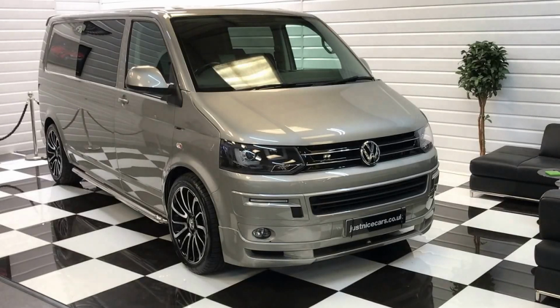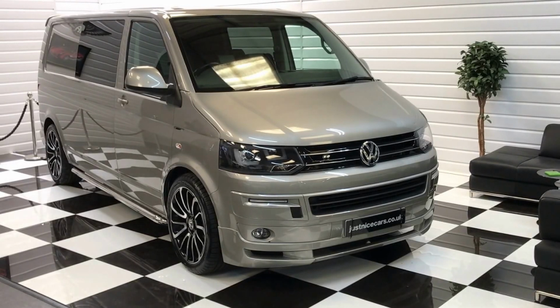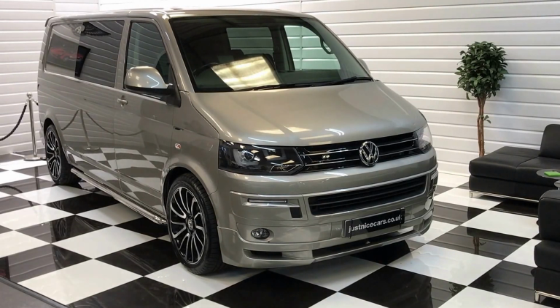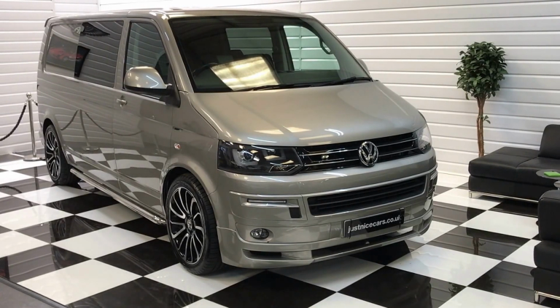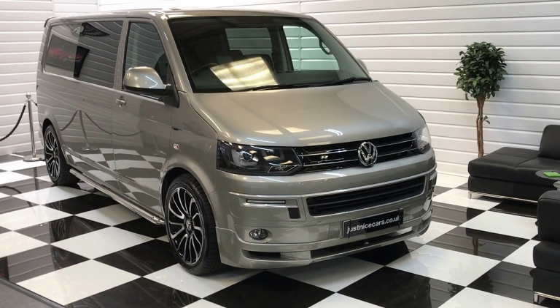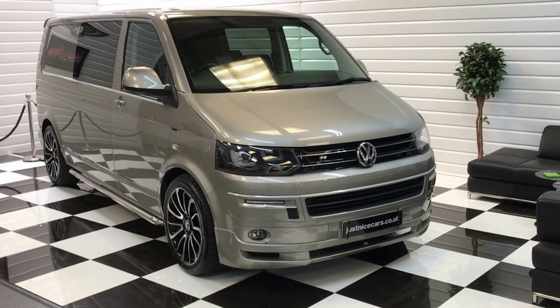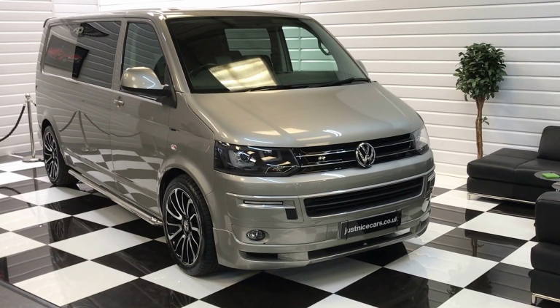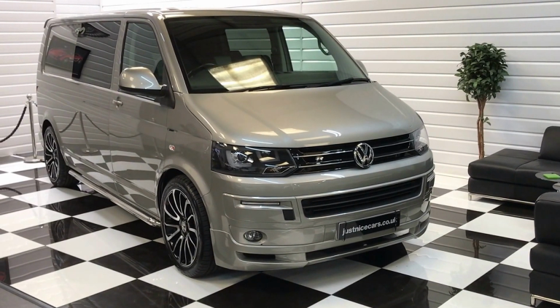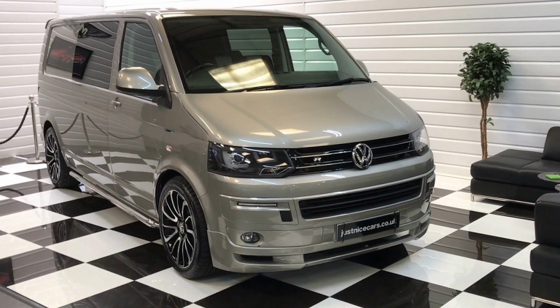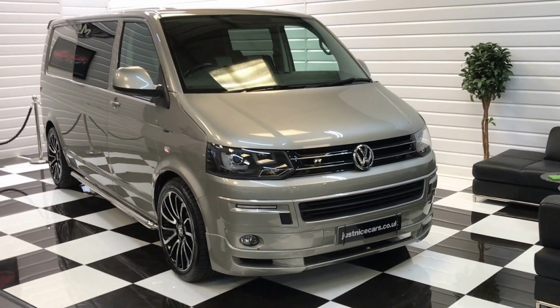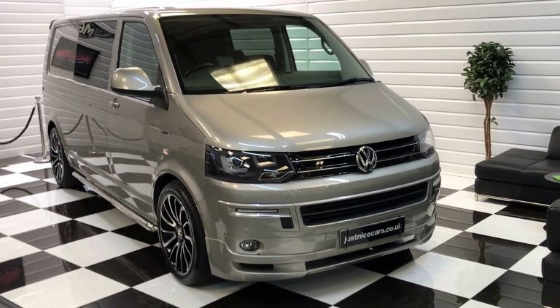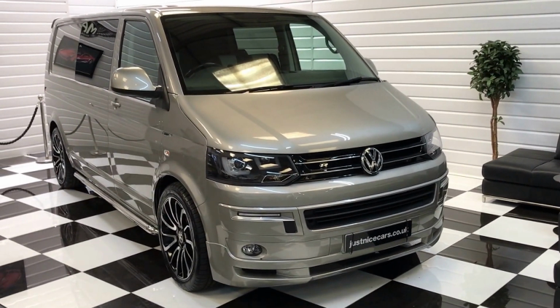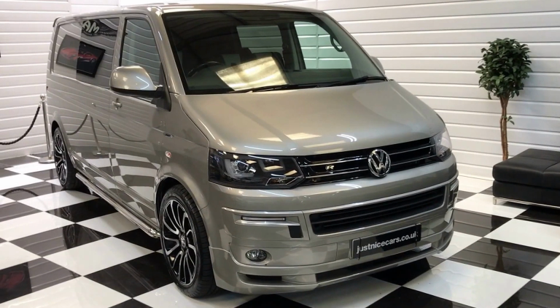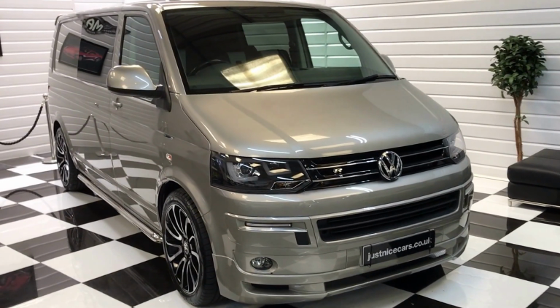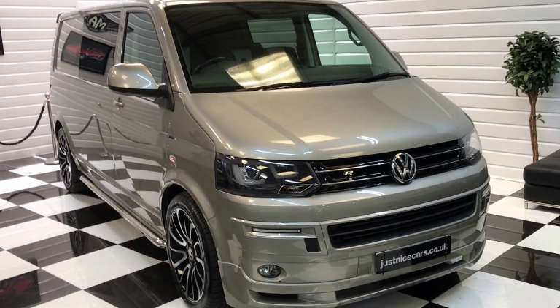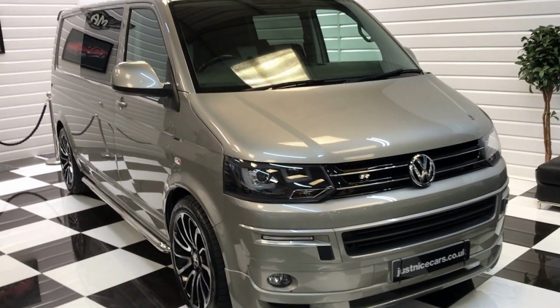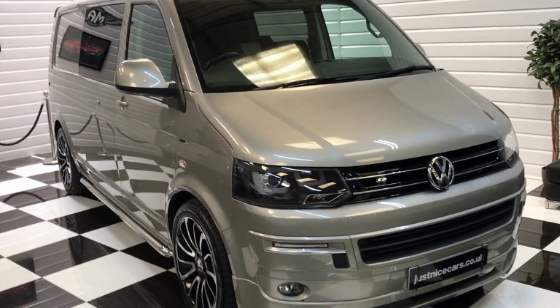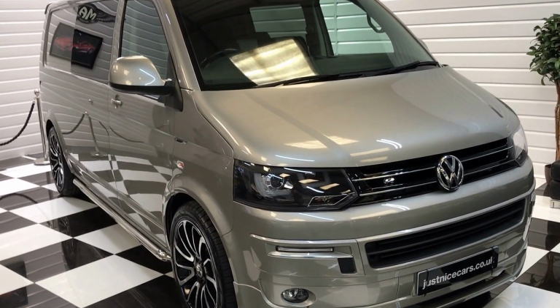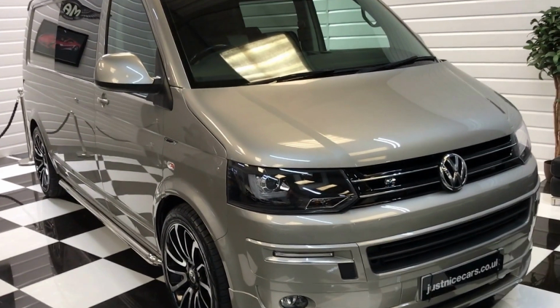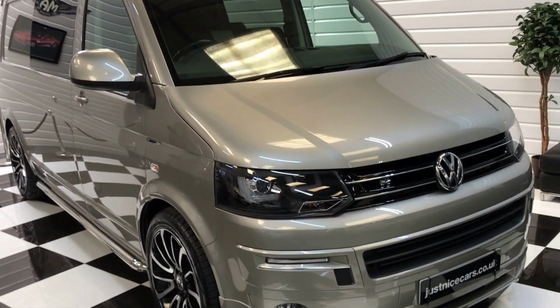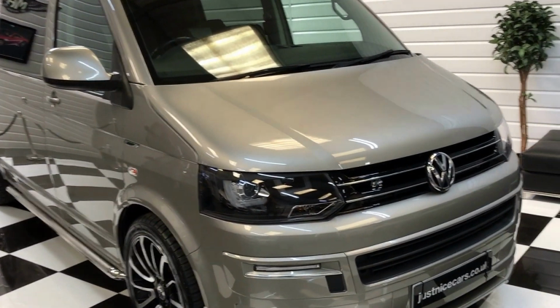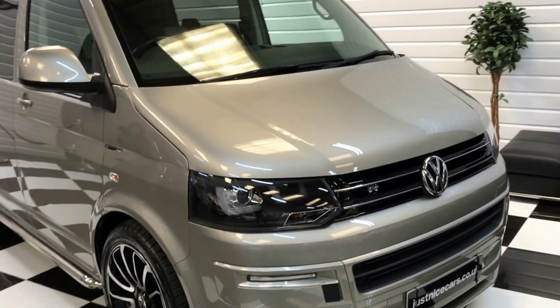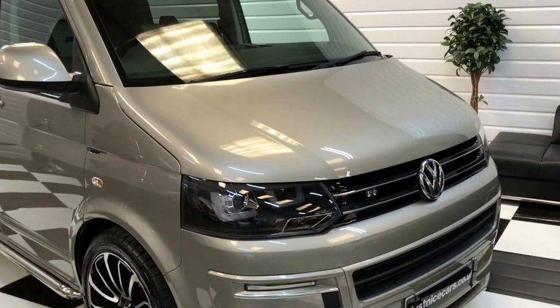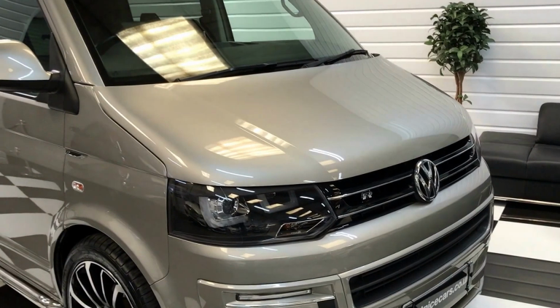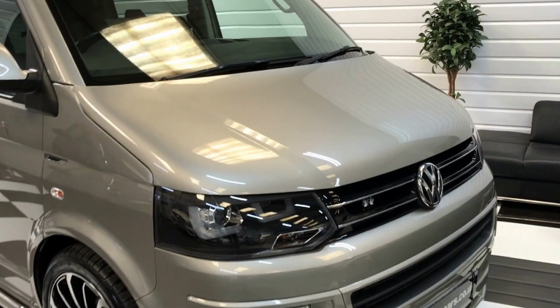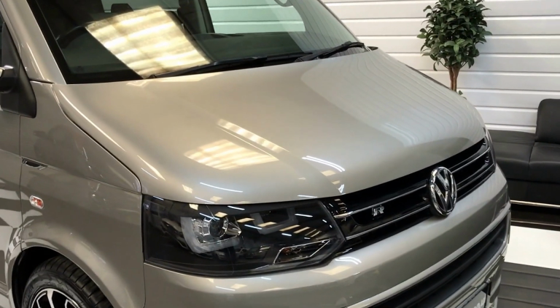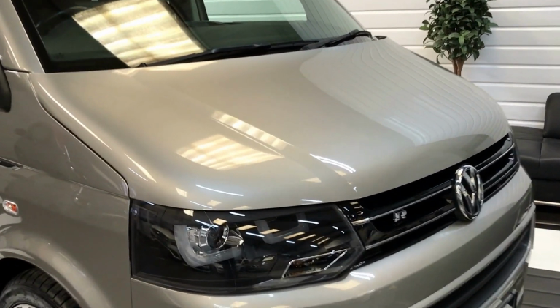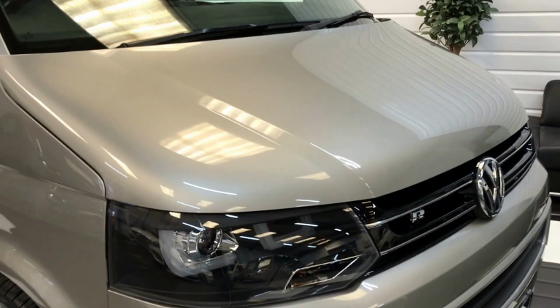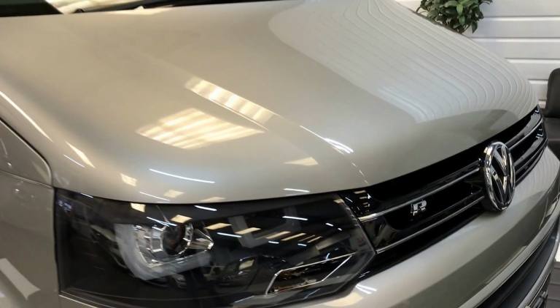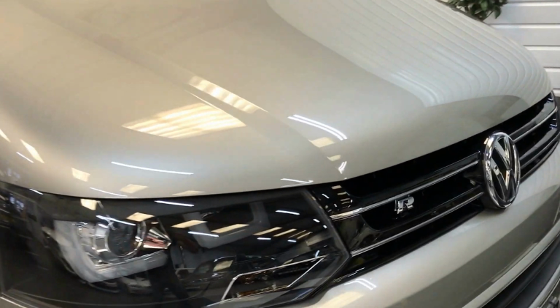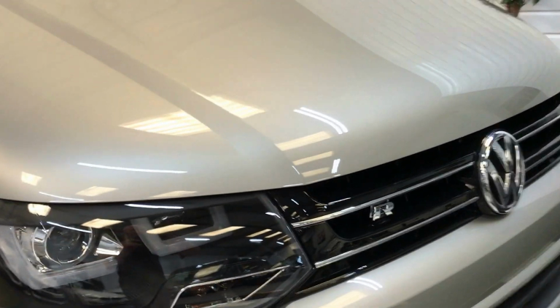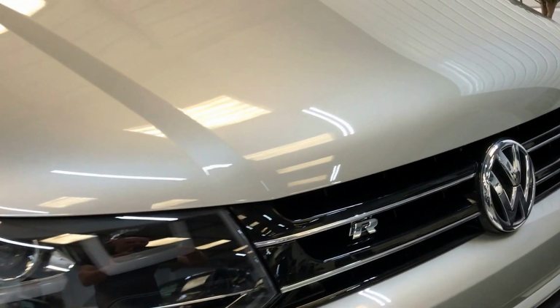Hello and welcome to our video for this 2014 registered Volkswagen Transporter. It's a long wheelbase version, very low mileage and in excellent condition. I'll show you around it now and tell you a bit about it.